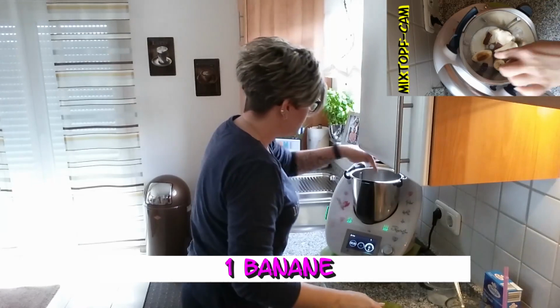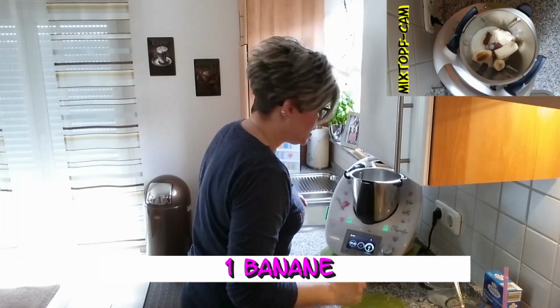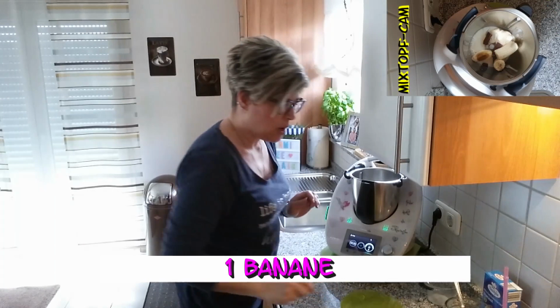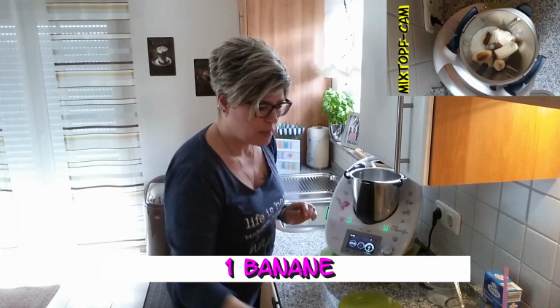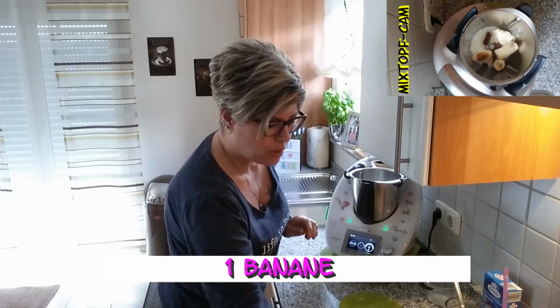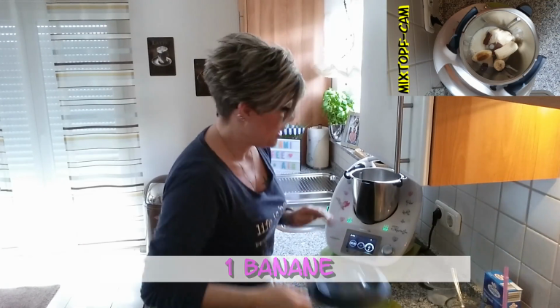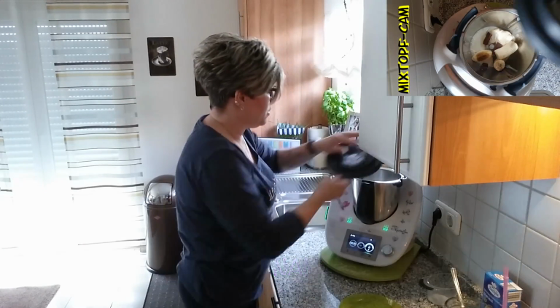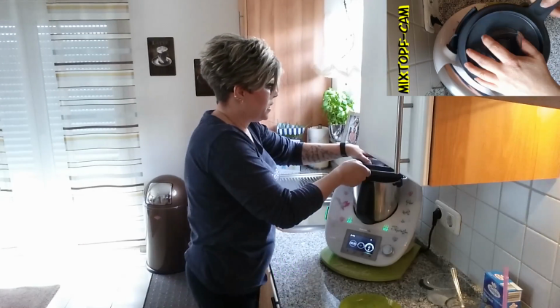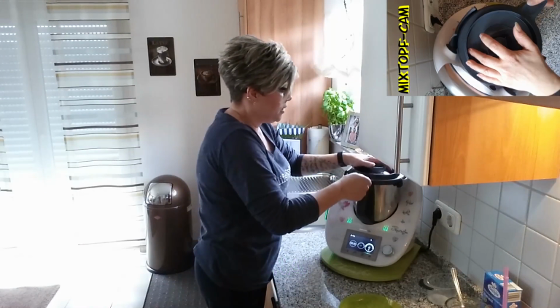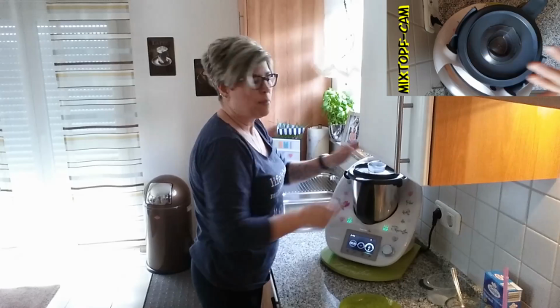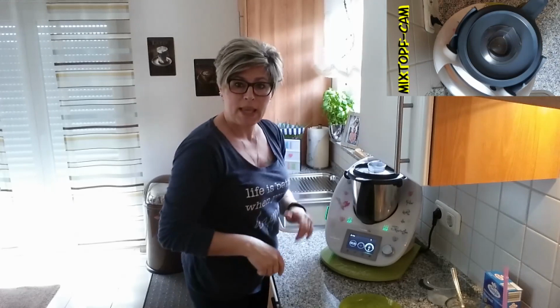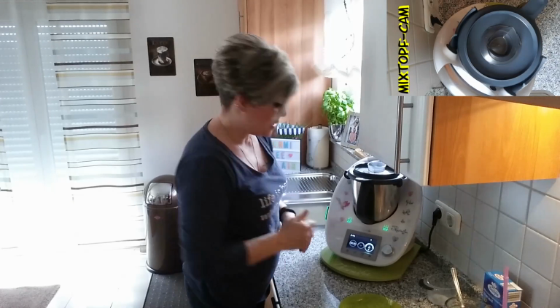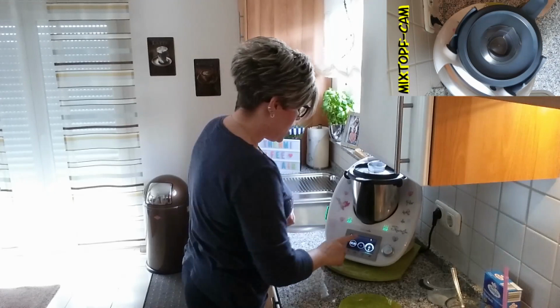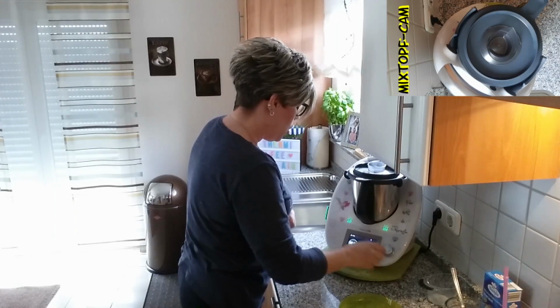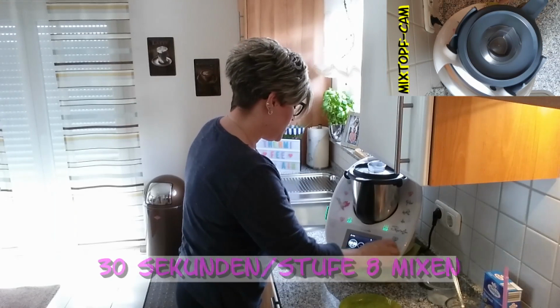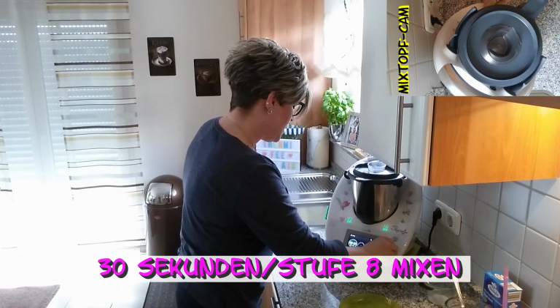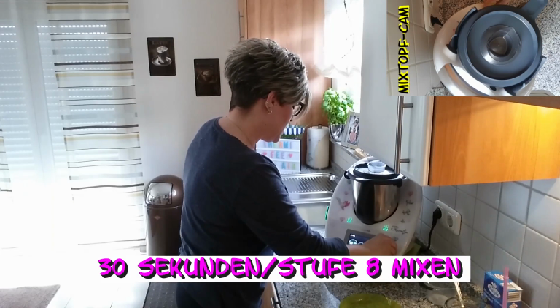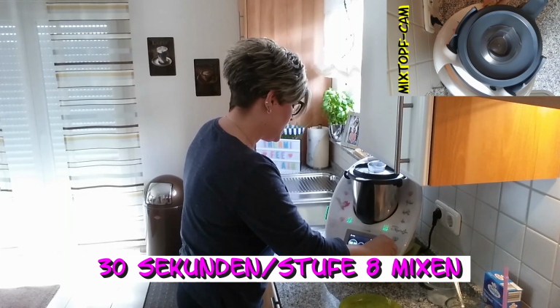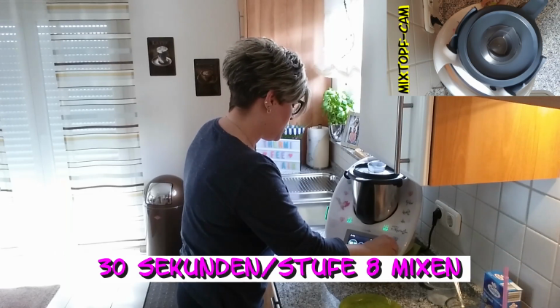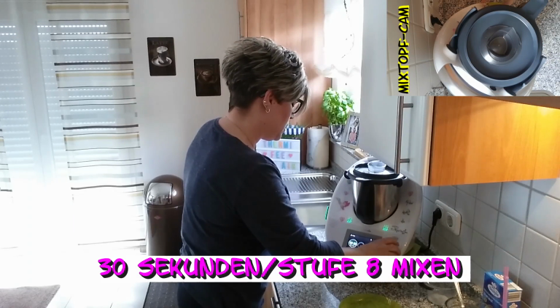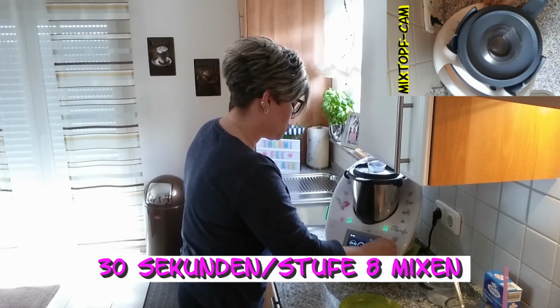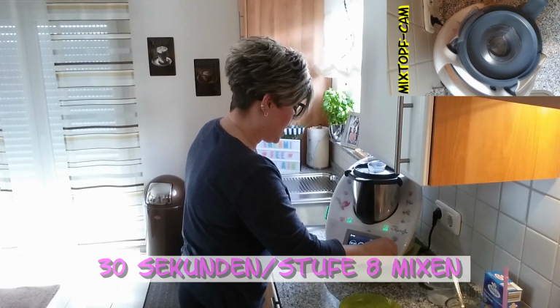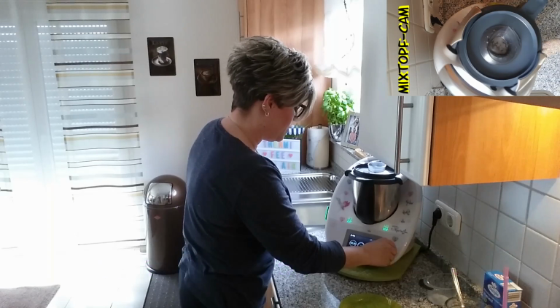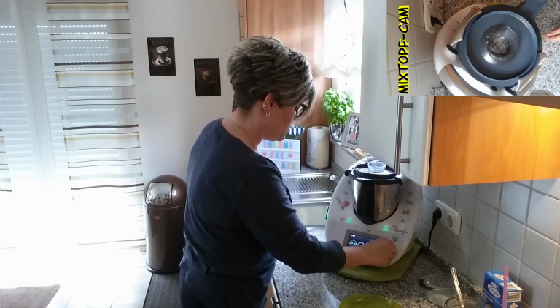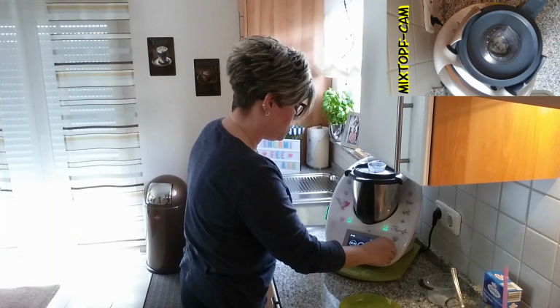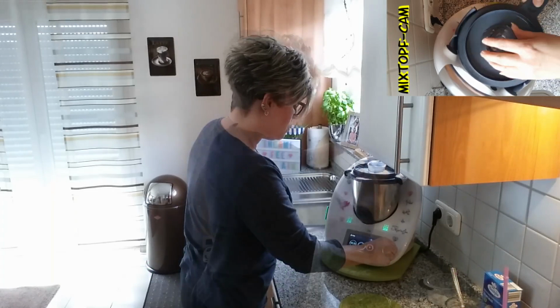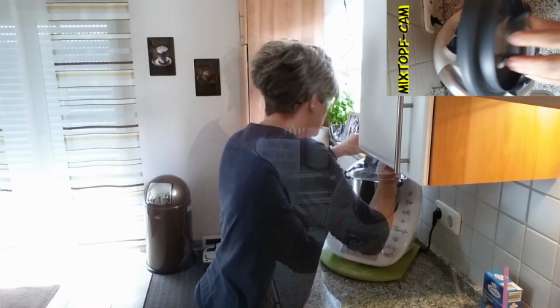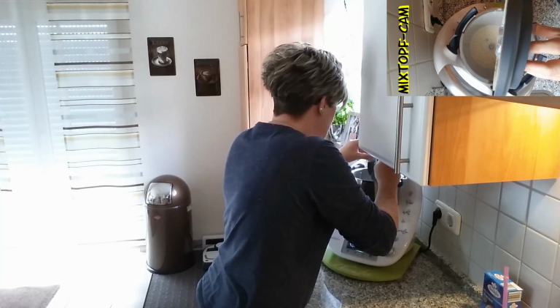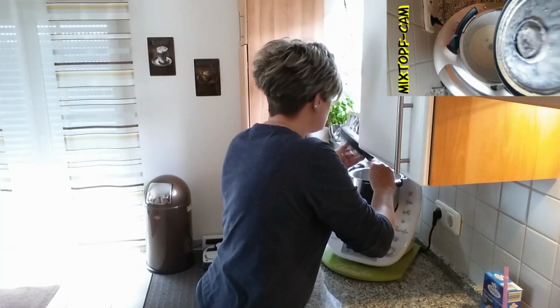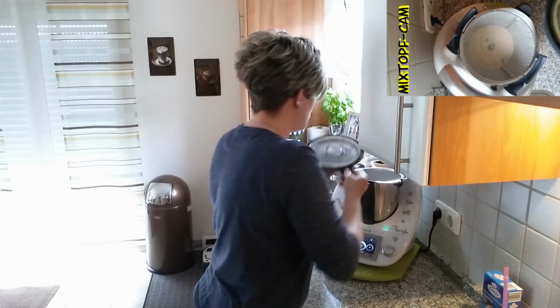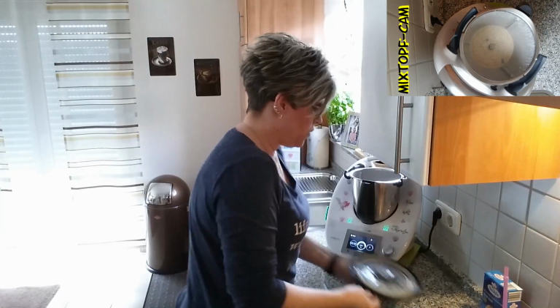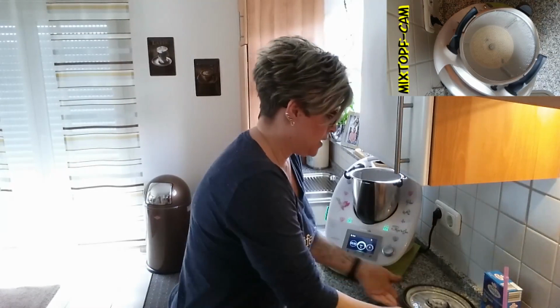Wie ihr seht, ist die auch ein bisschen brauner an der Ecke. Aber das macht ja beim Shake eh nichts. Und dann mixen wir das 30 Sekunden auf Stufe 8. So, der Shake ist fertig.